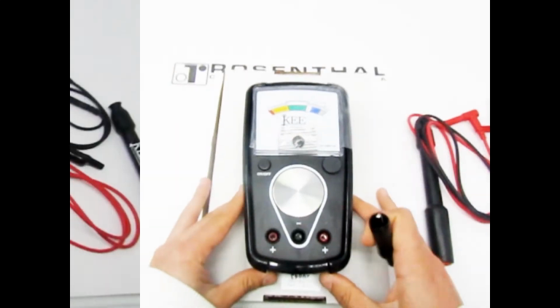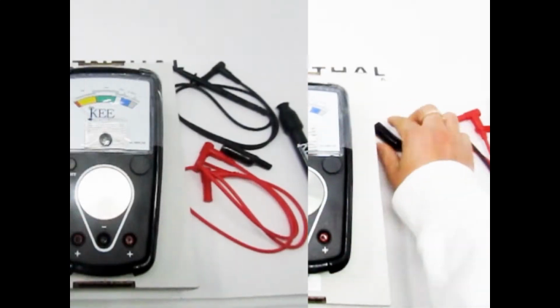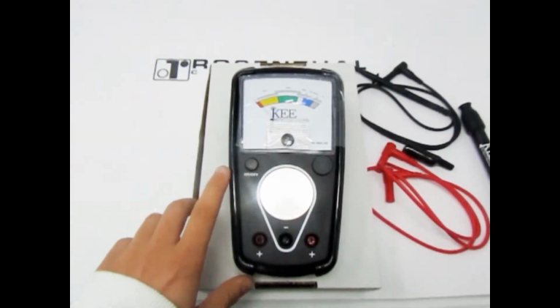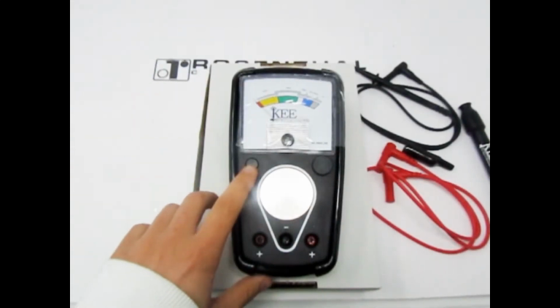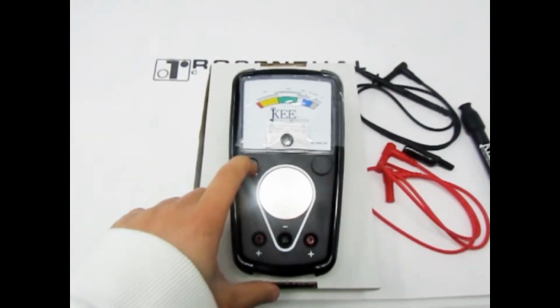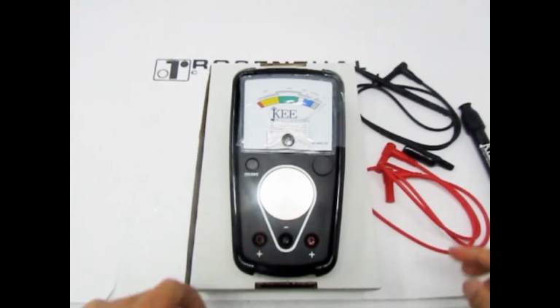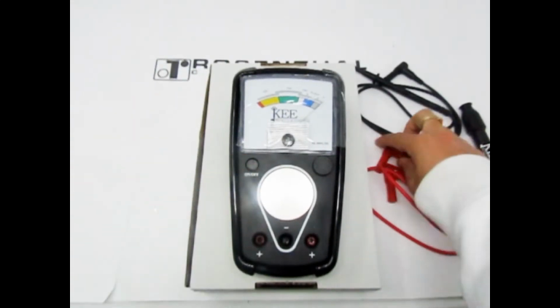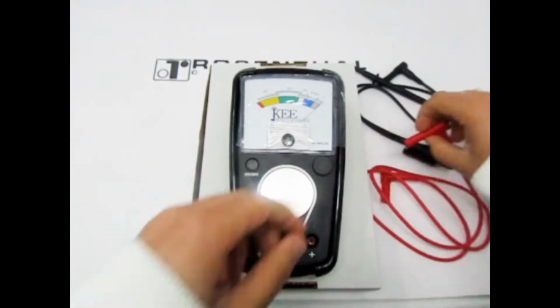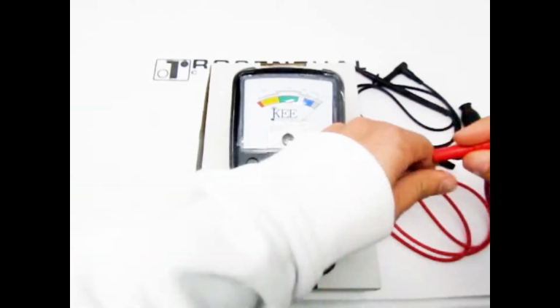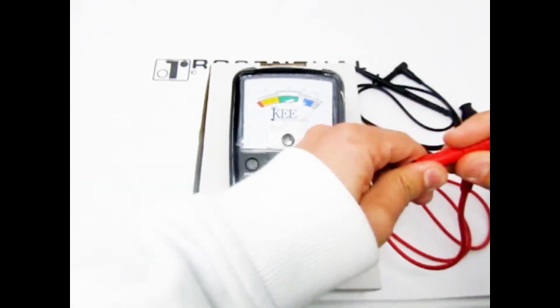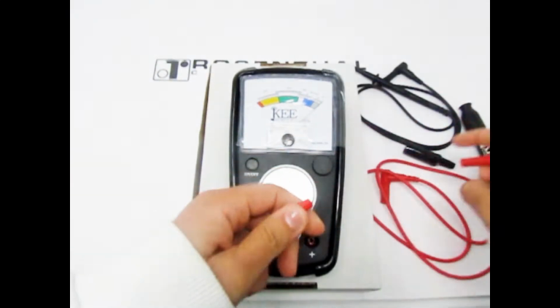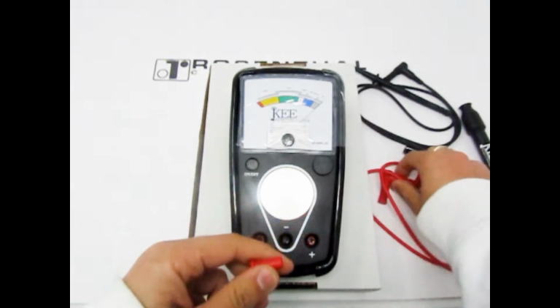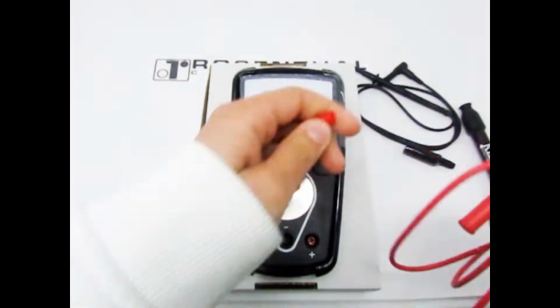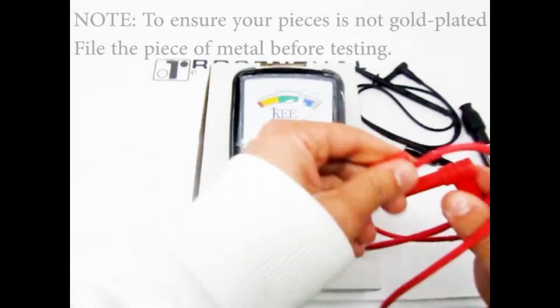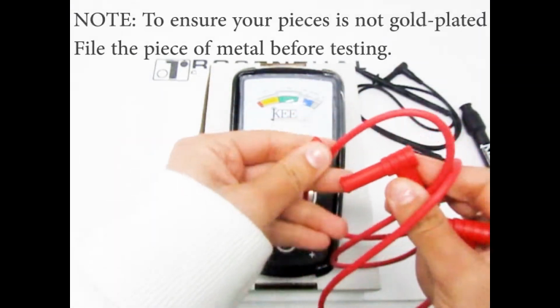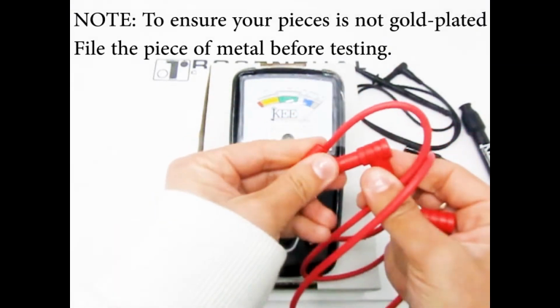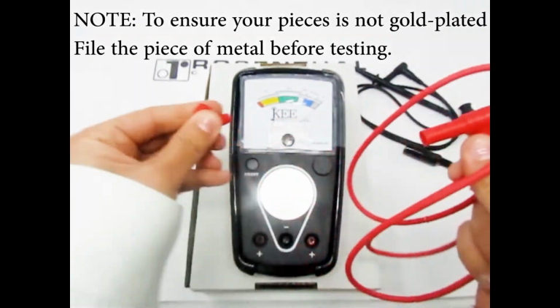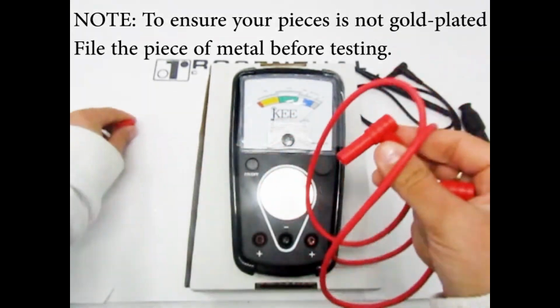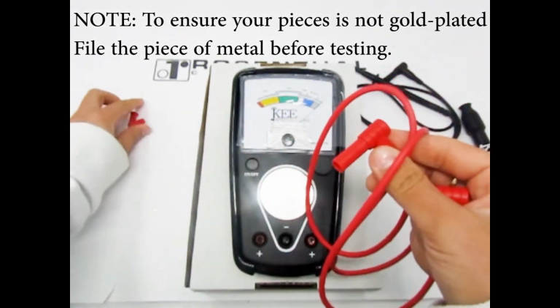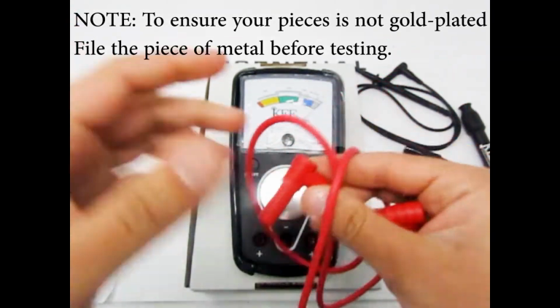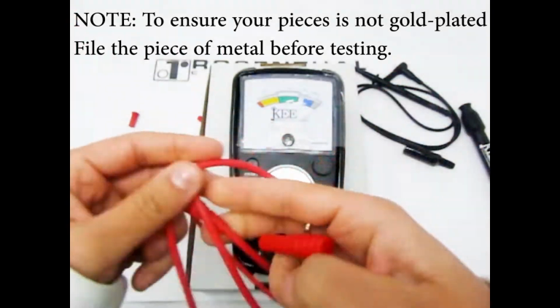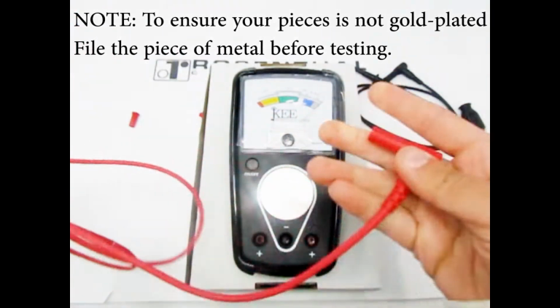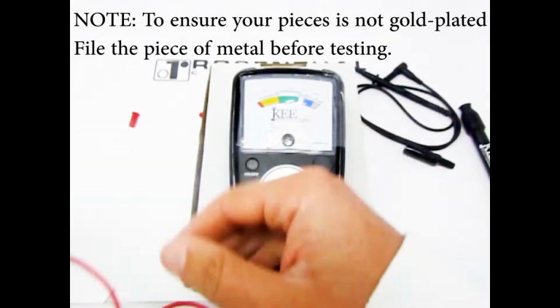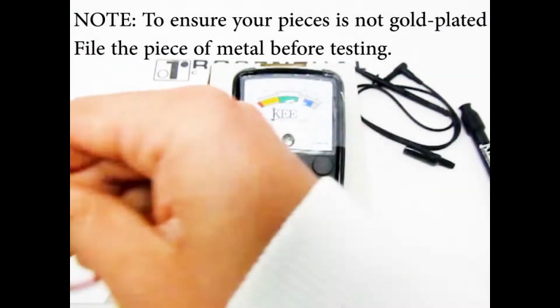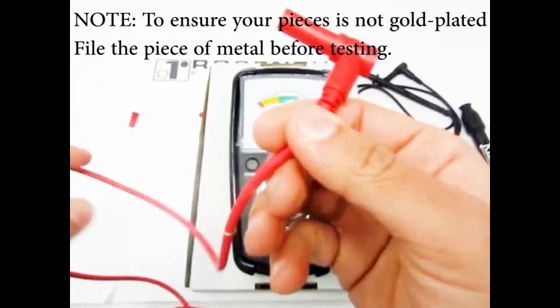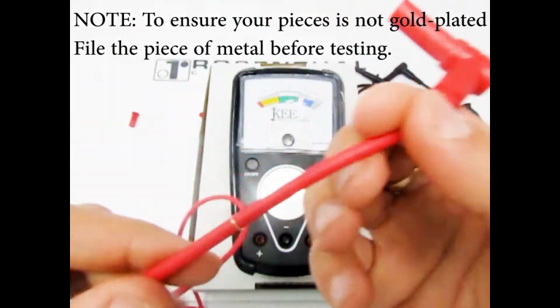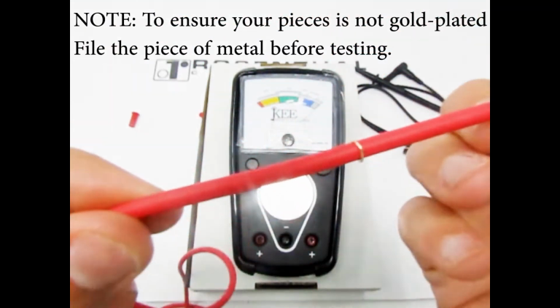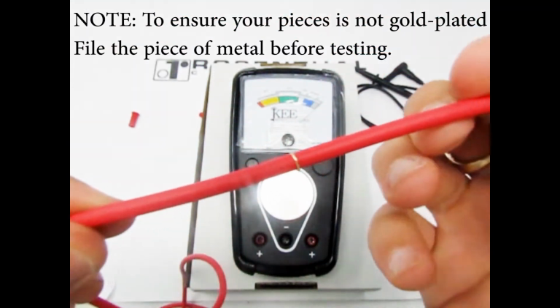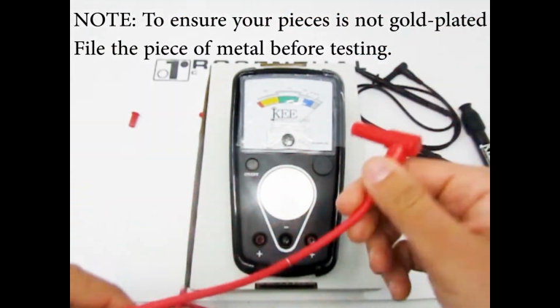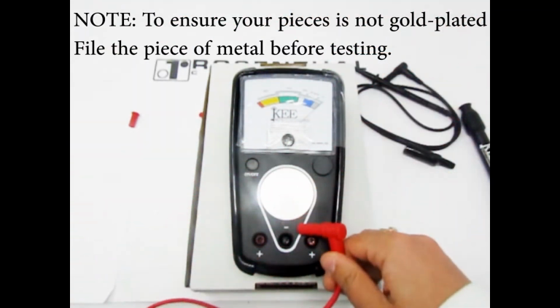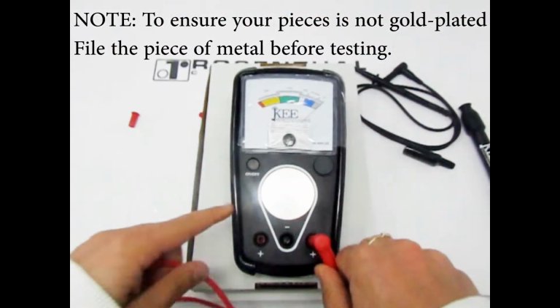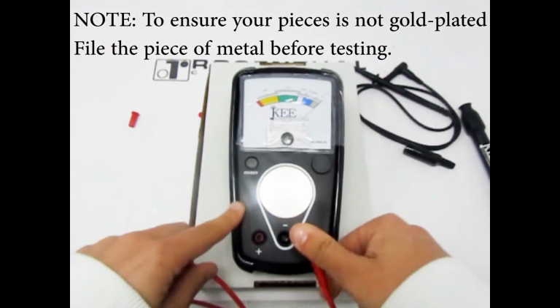To begin, remove the caps off of all the plugs and connect them to their matching colored outlet. For the most accurate readings, test your item on multiple points in case your item was resized and the jeweler added a different carat metal.